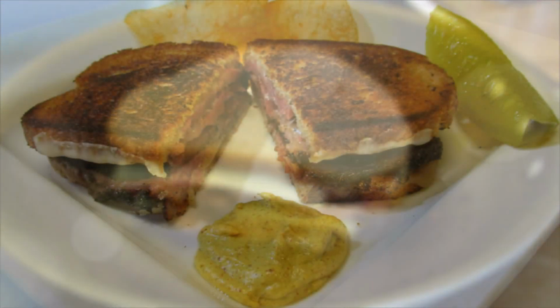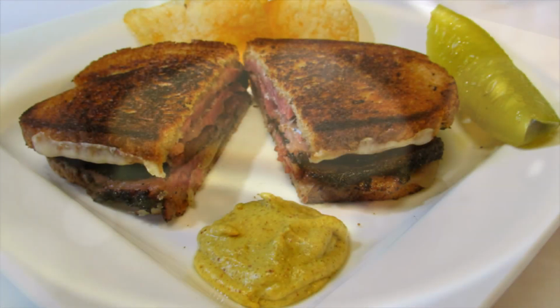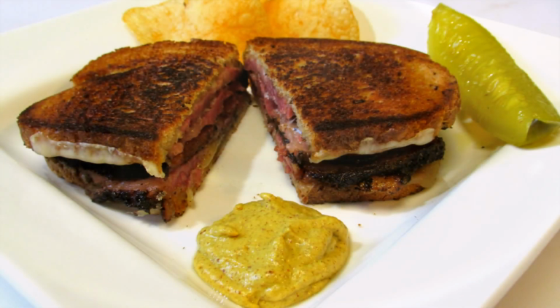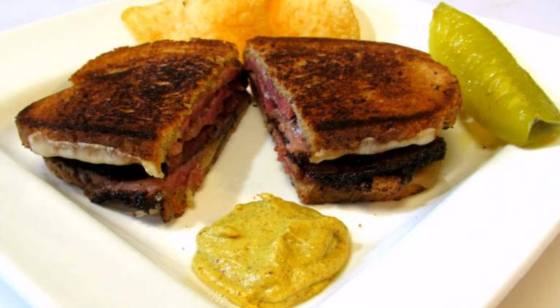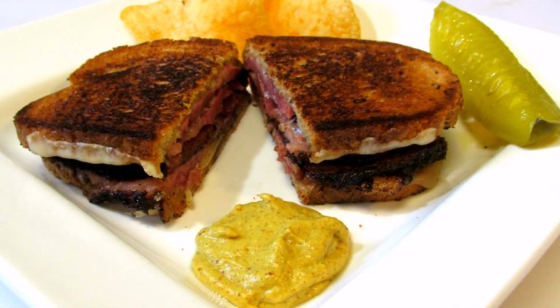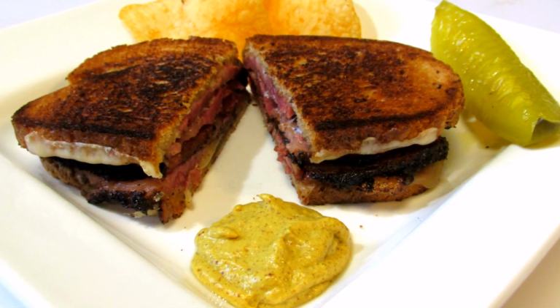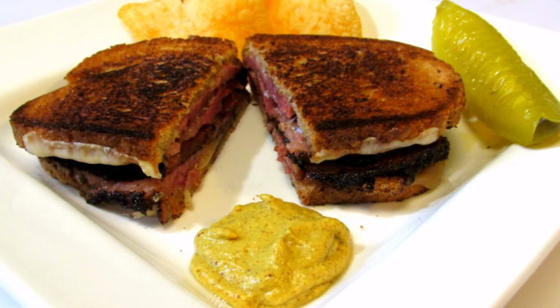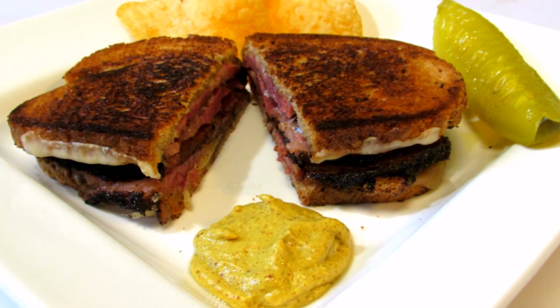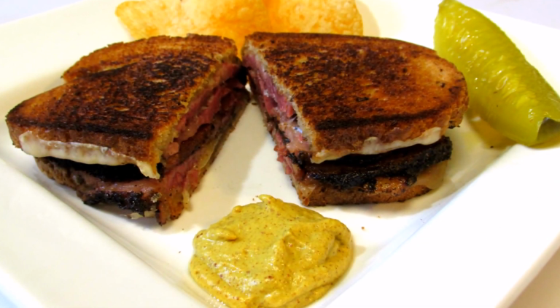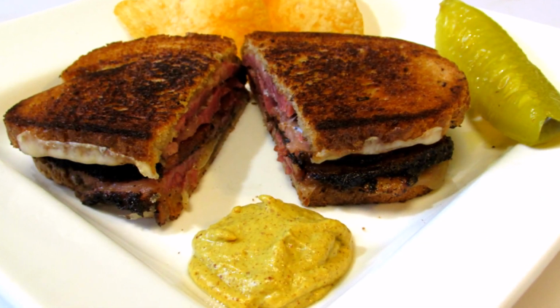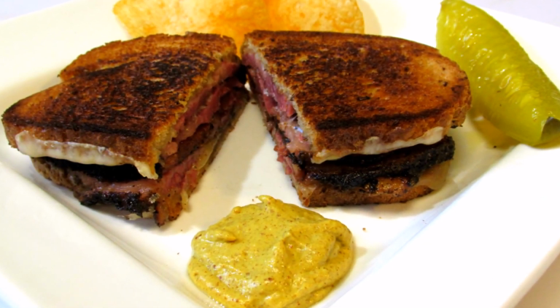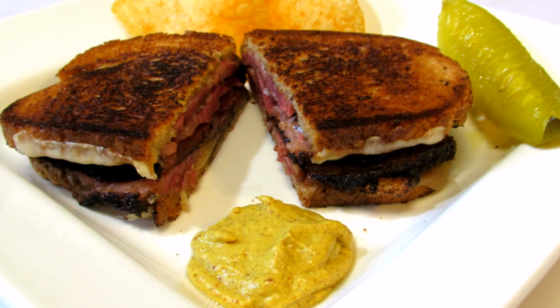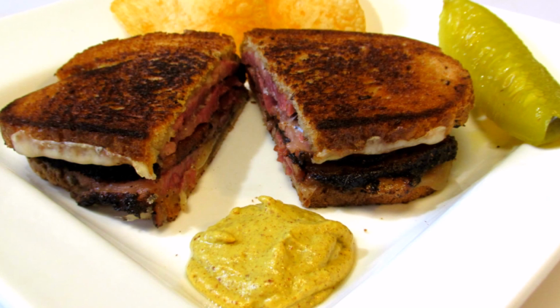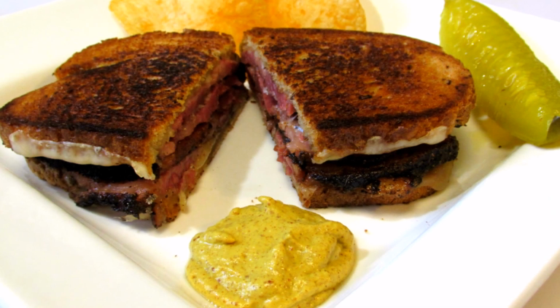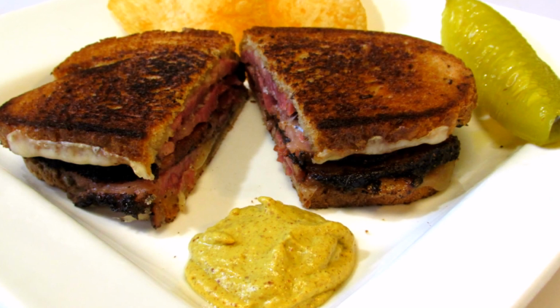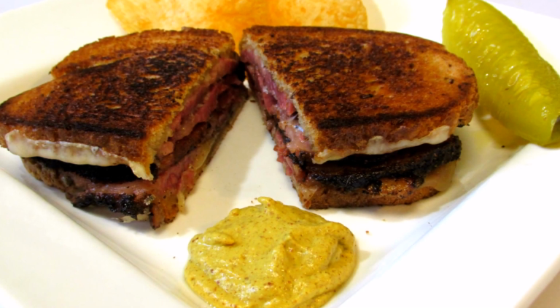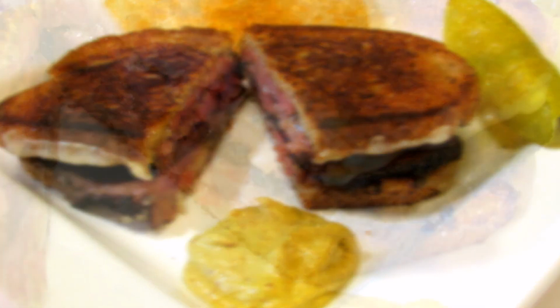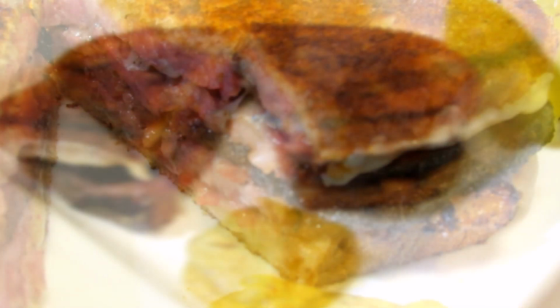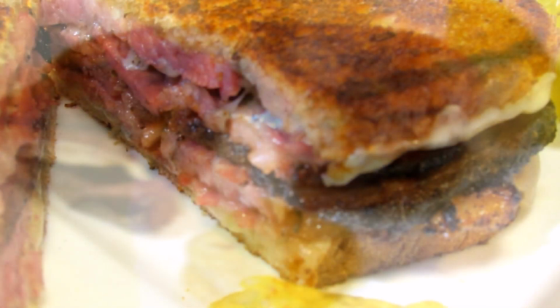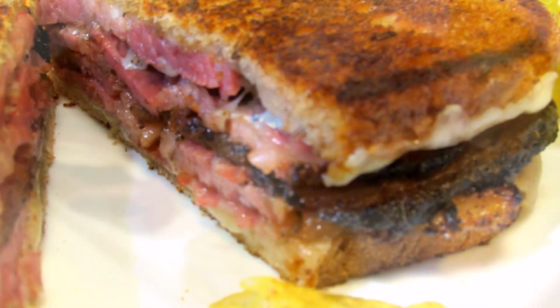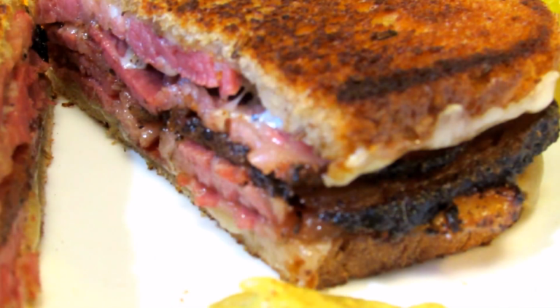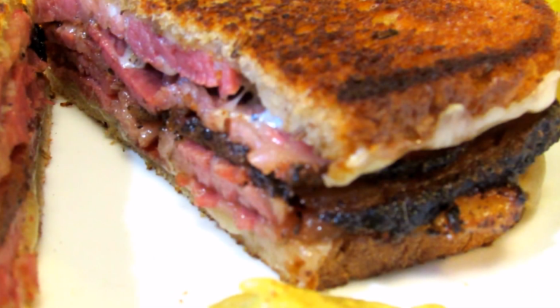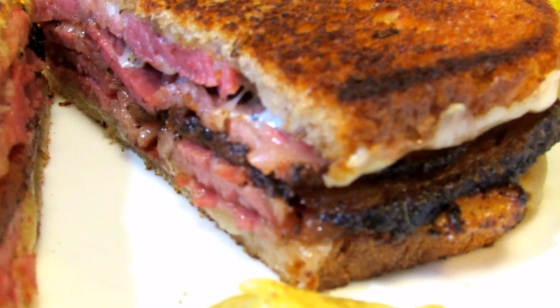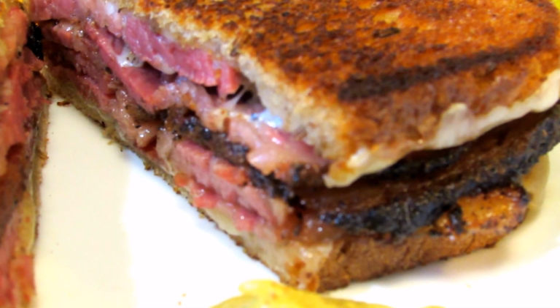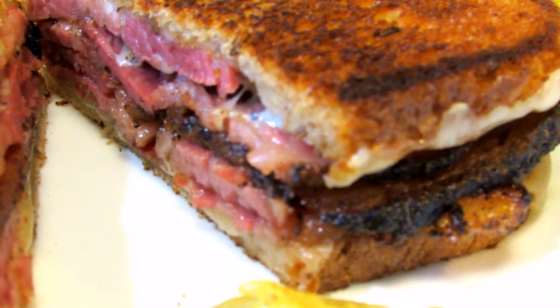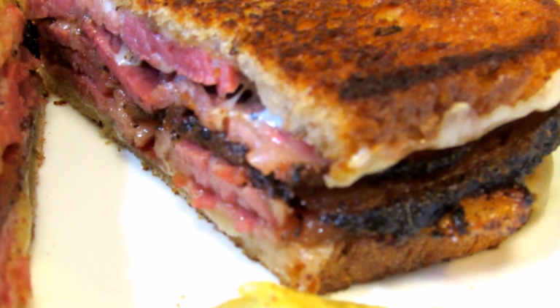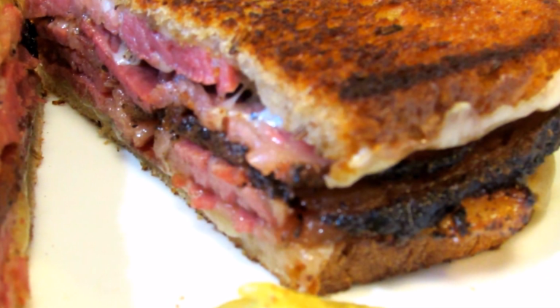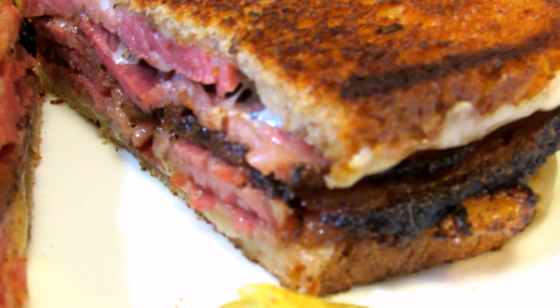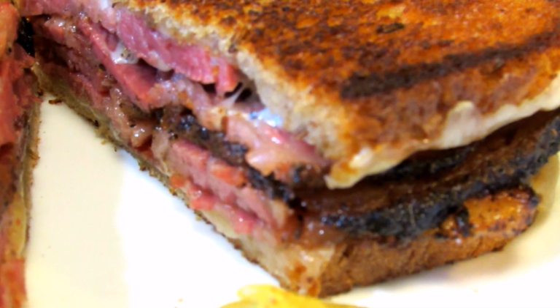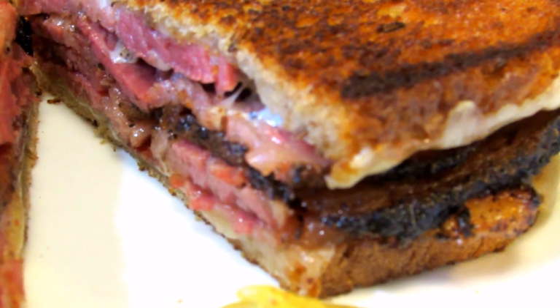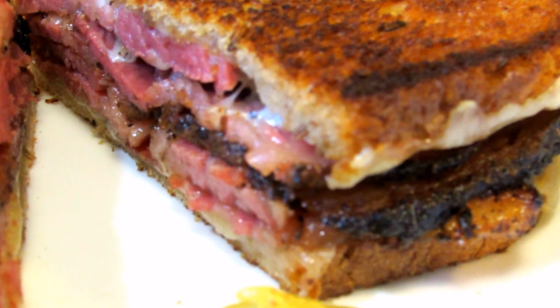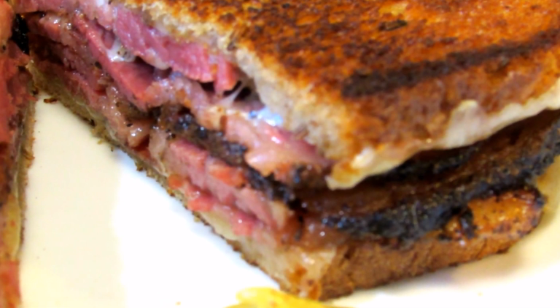And there you have it — a homemade hot pastrami and cheese sandwich. Thank you all very much for watching. I hope you give this a try, and don't forget to come back every Tuesday and Thursday for a new cooking video.